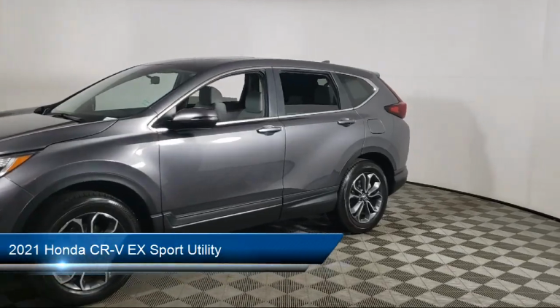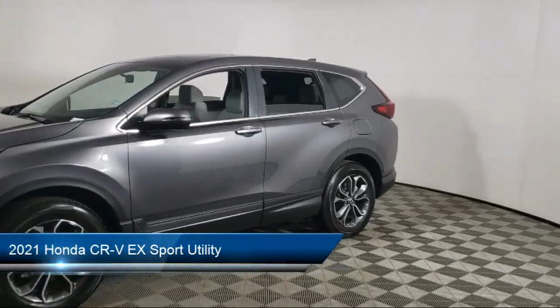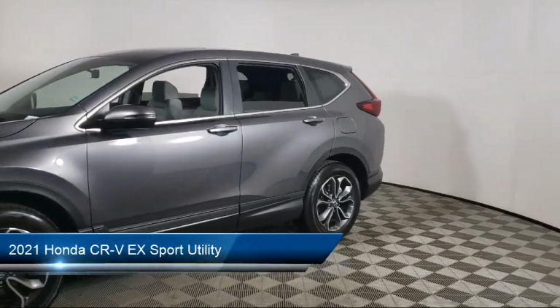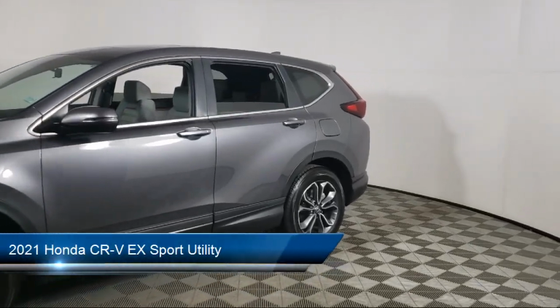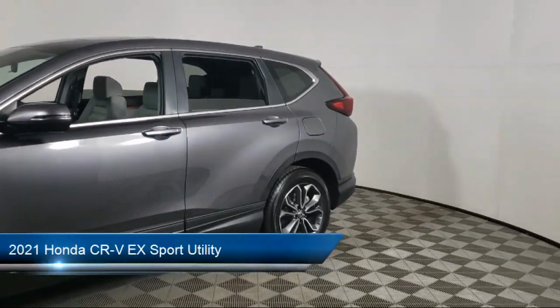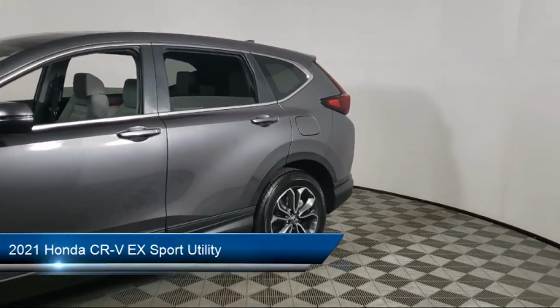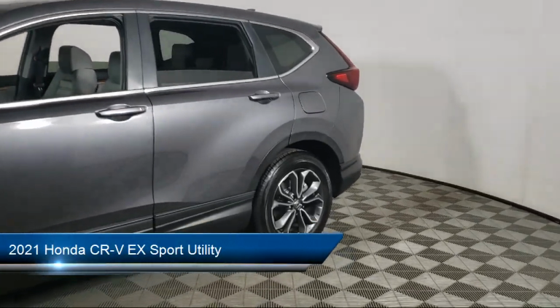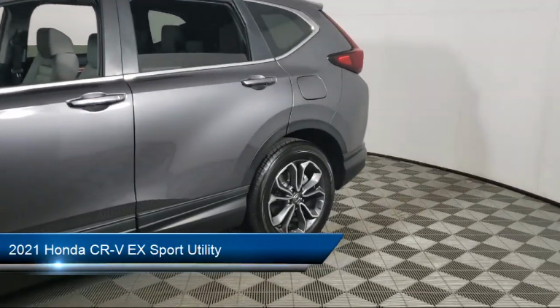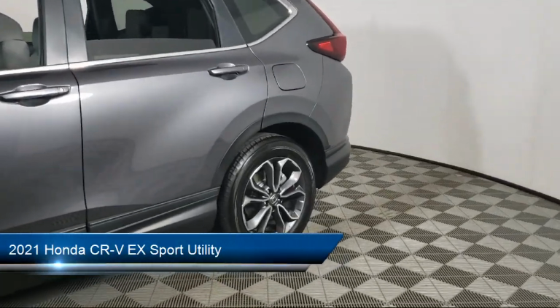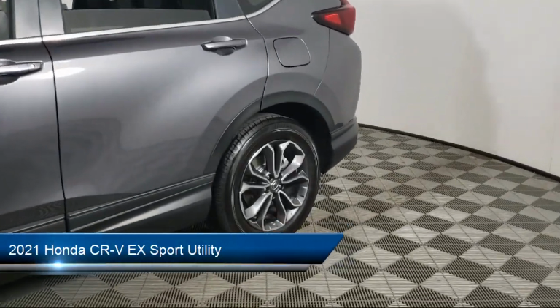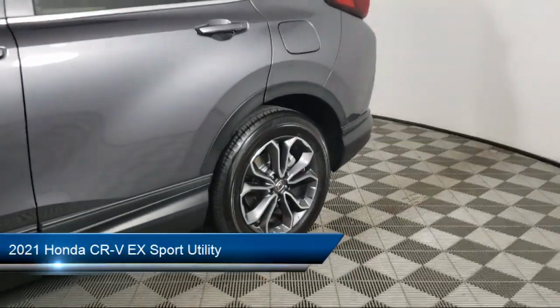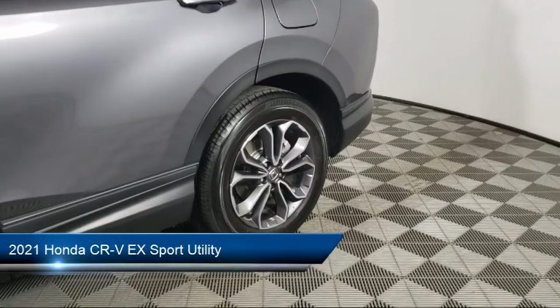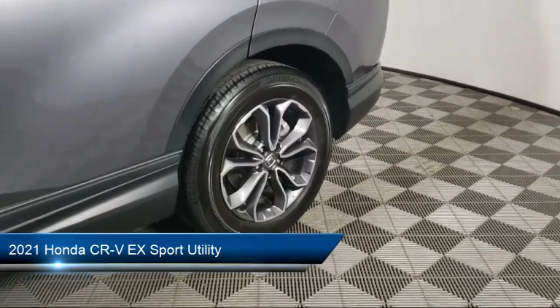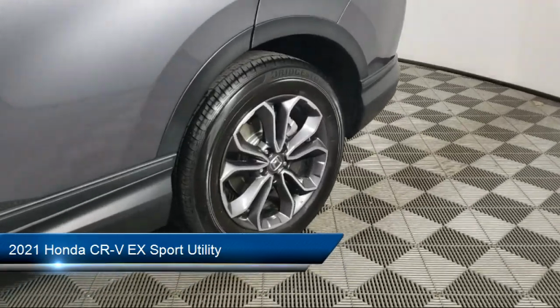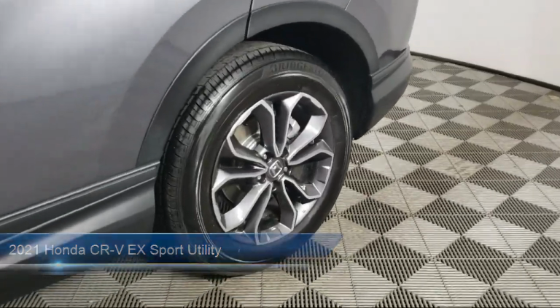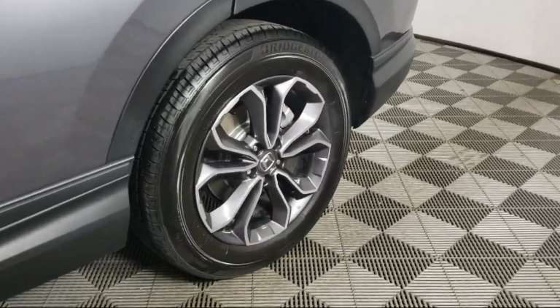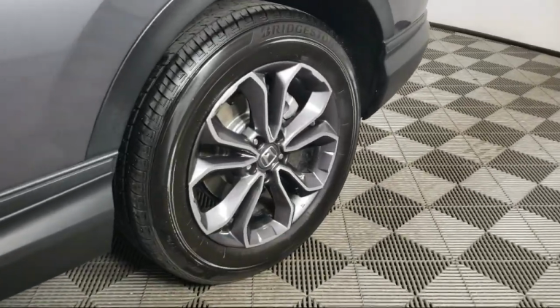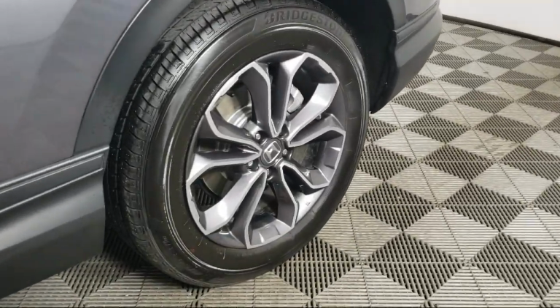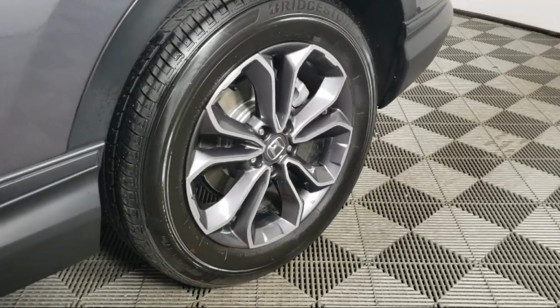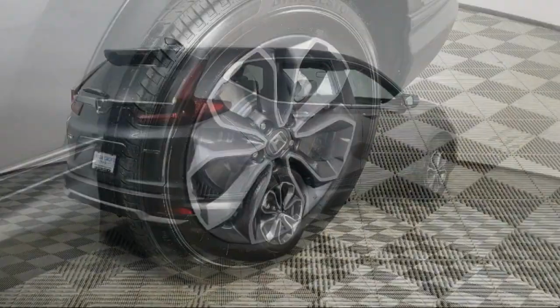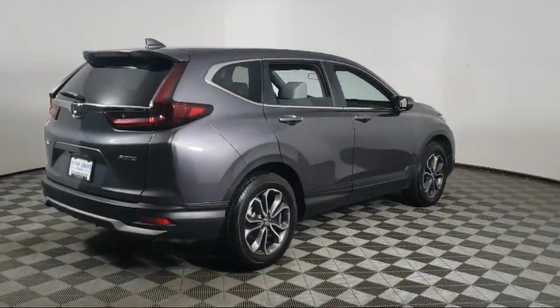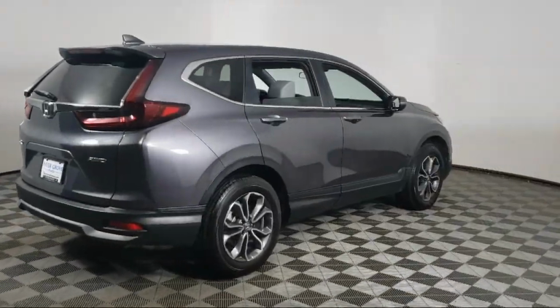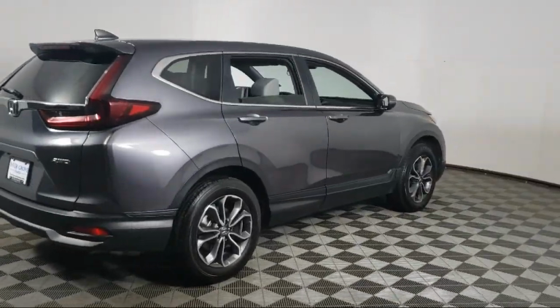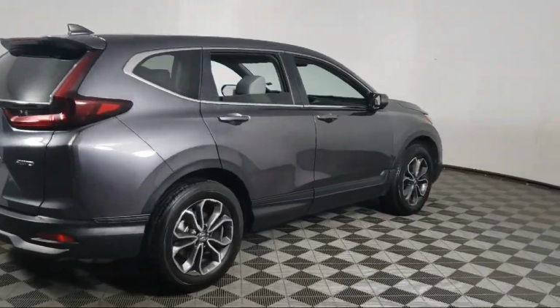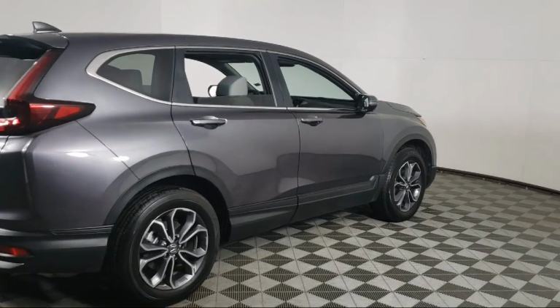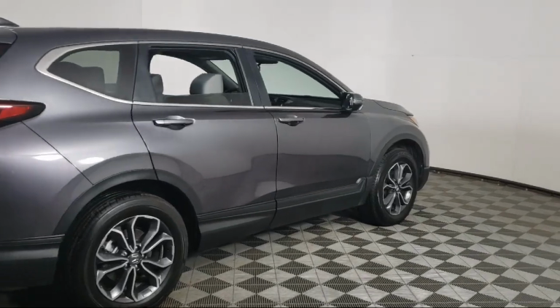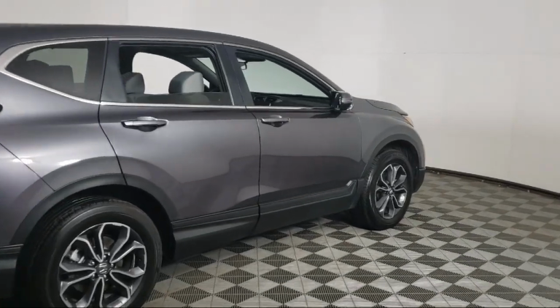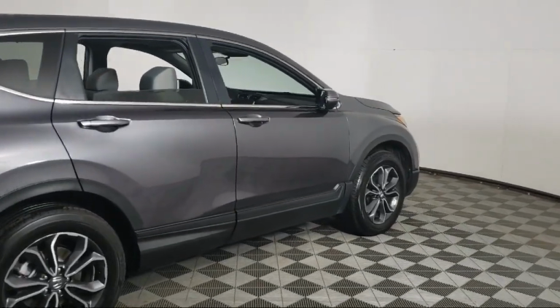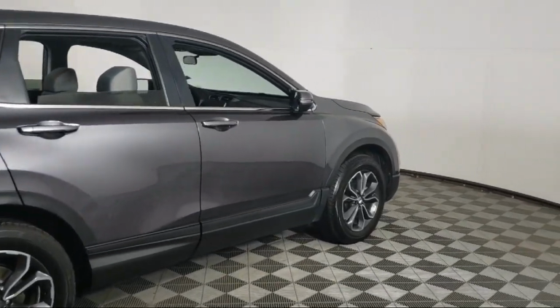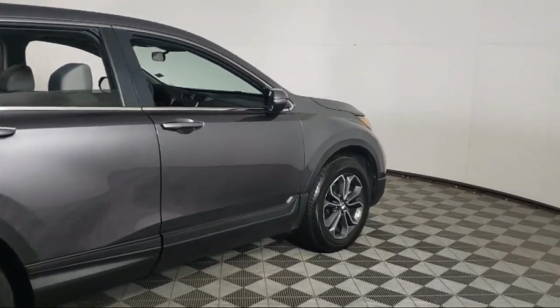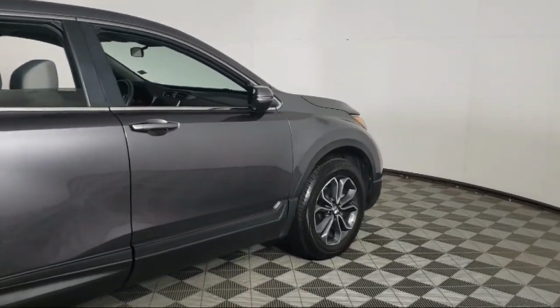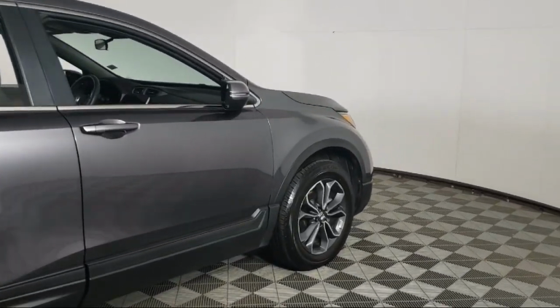It comes equipped with Apple CarPlay and Android Auto, Rear View Camera, Sirius XM Satellite Radio, Steering Wheel Controls, Auto High Beam Headlamp Control, and Electronic Stability Control.